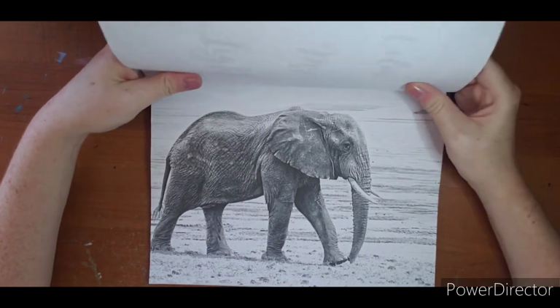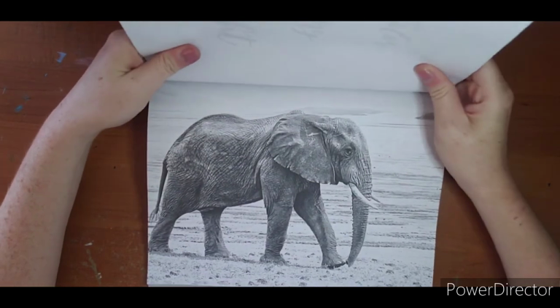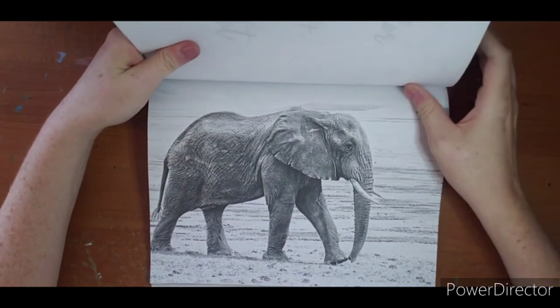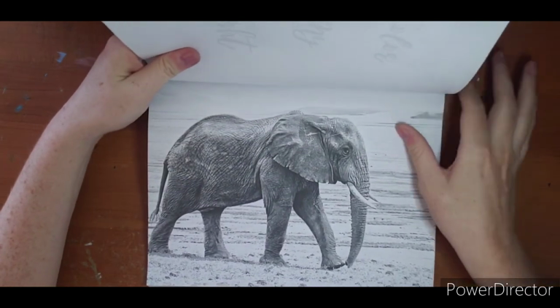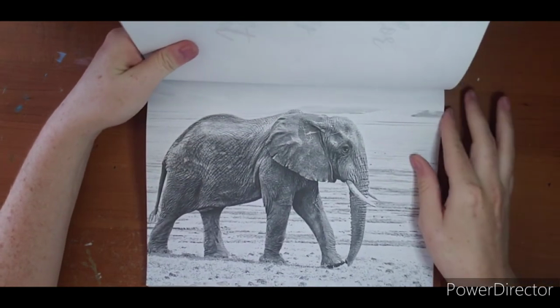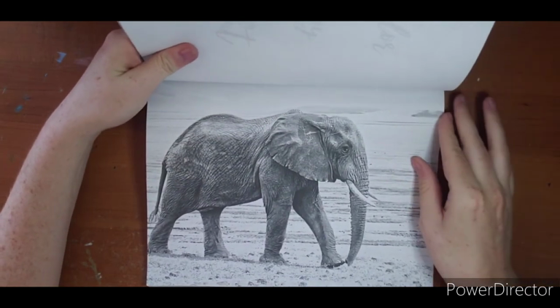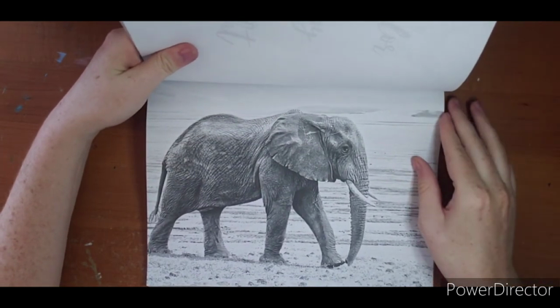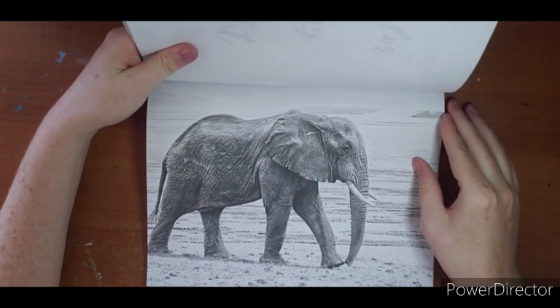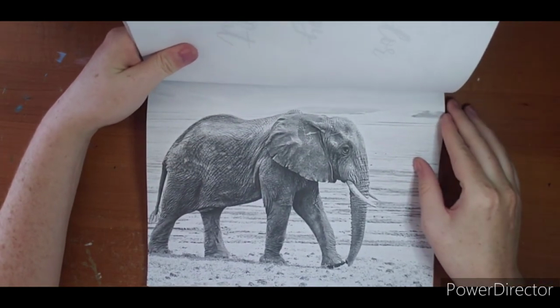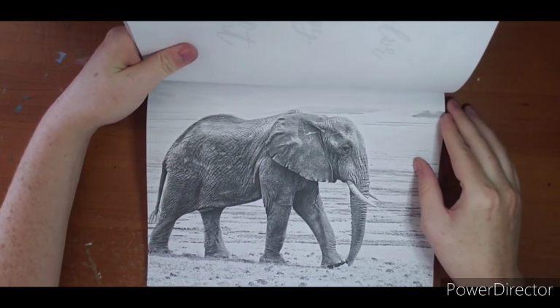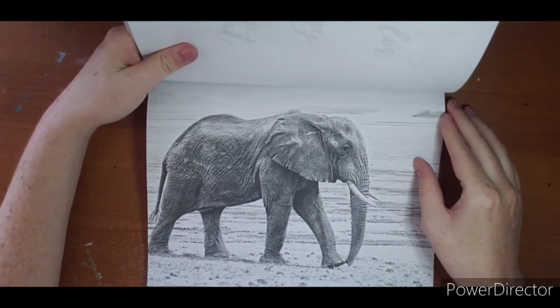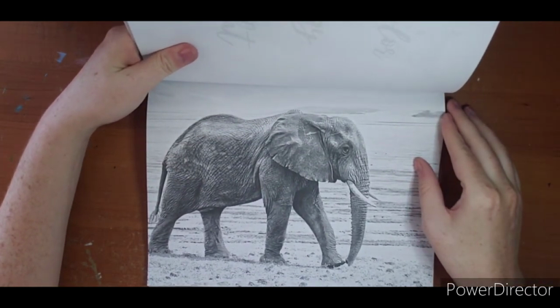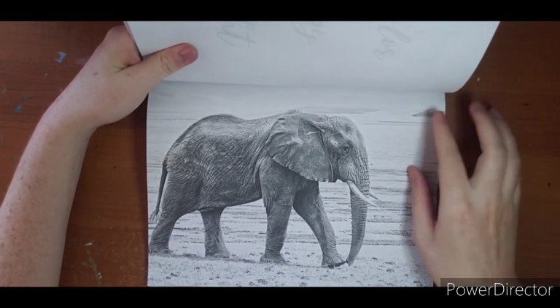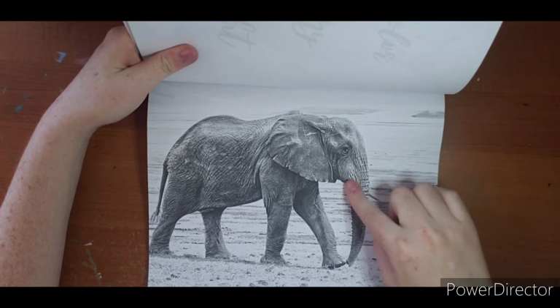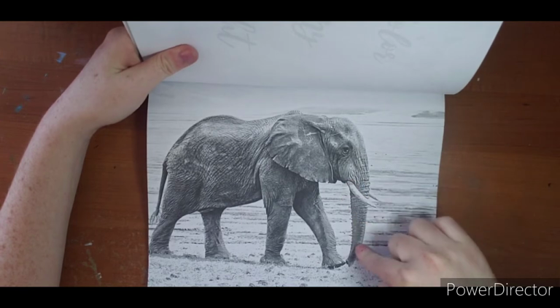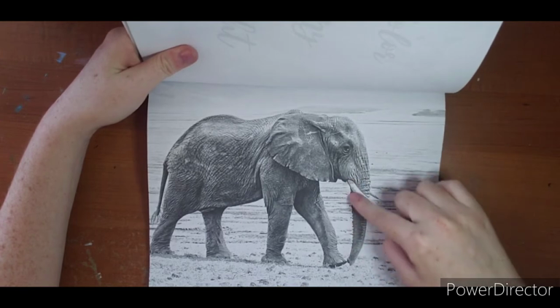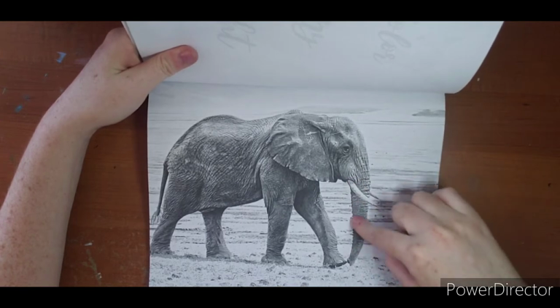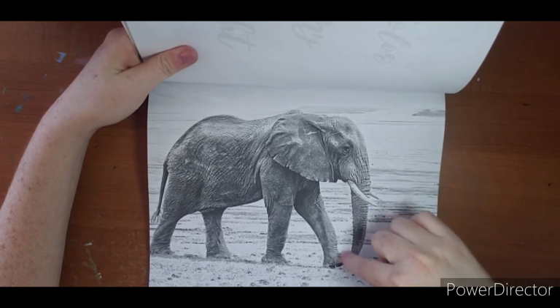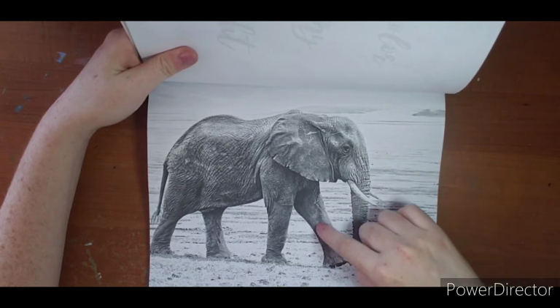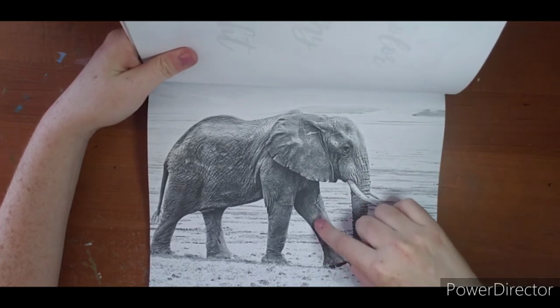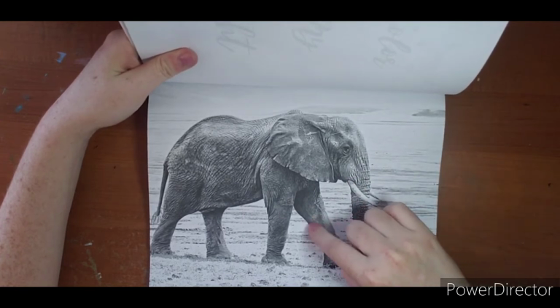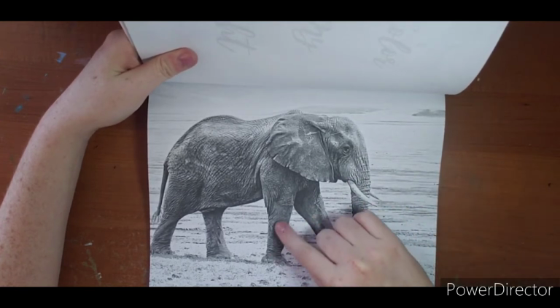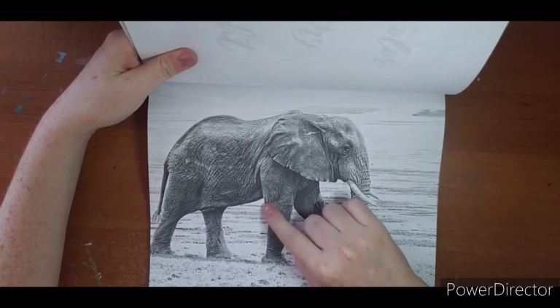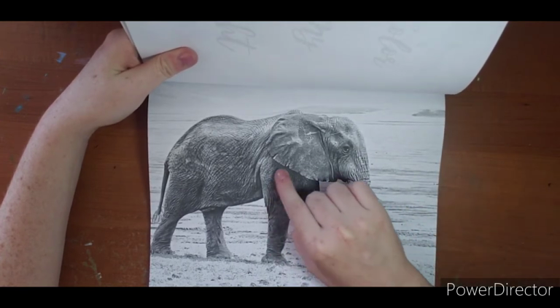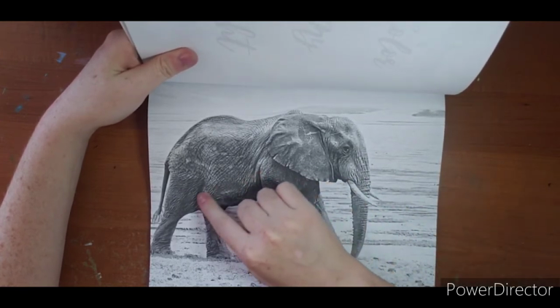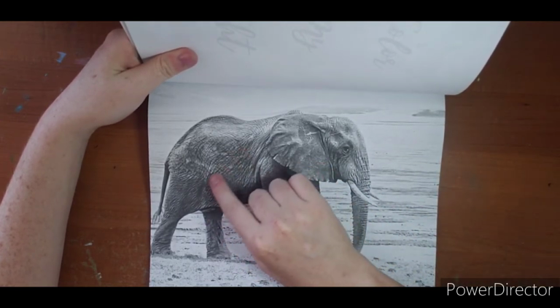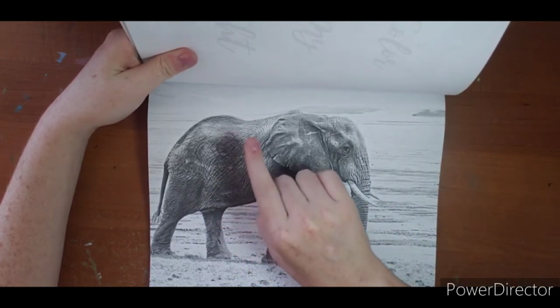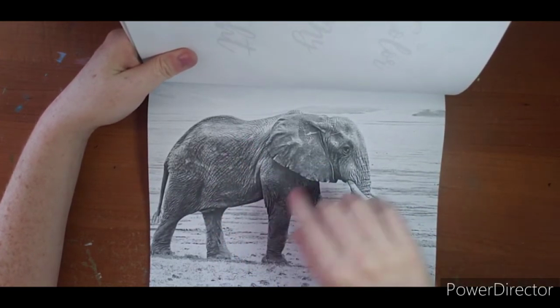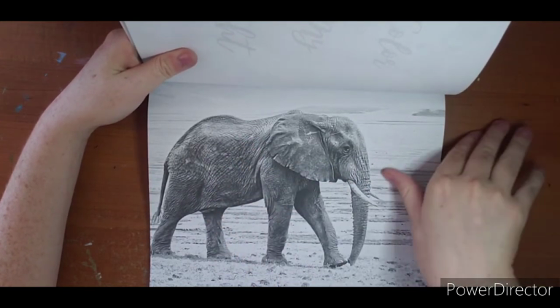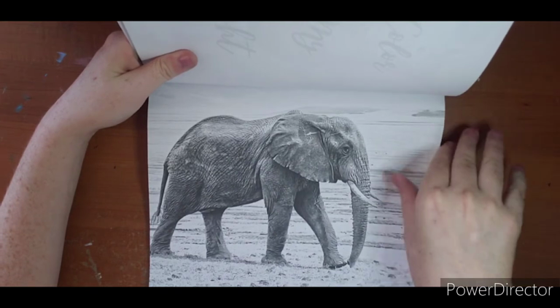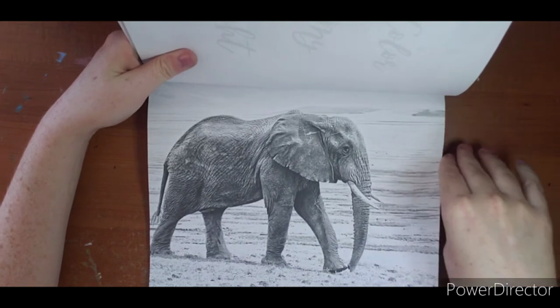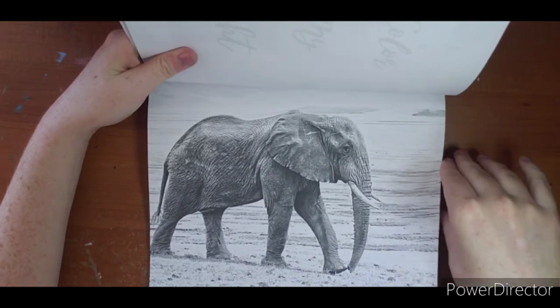There's an elephant. Always look at the detail - you can see every little wrinkle and groove in his skin.